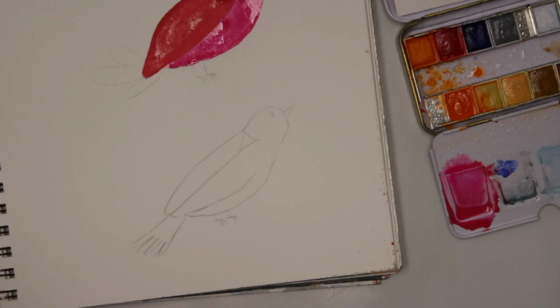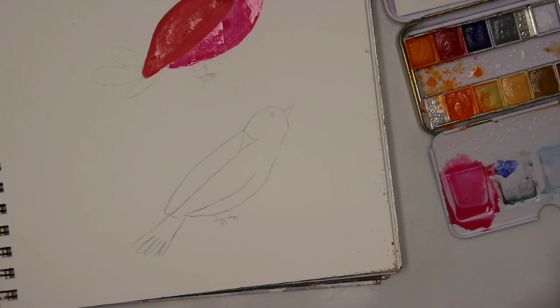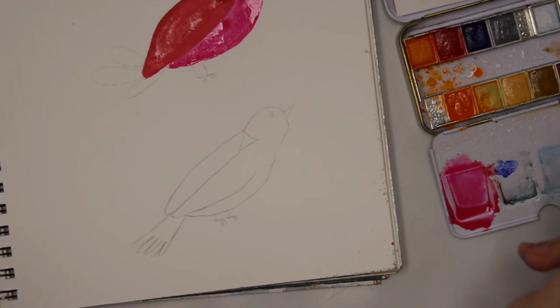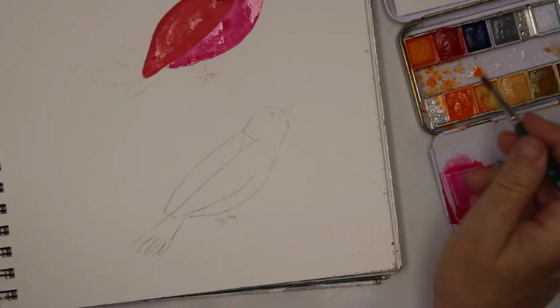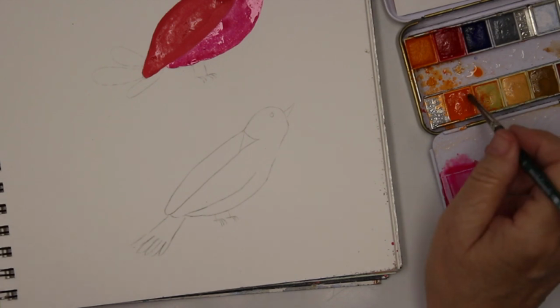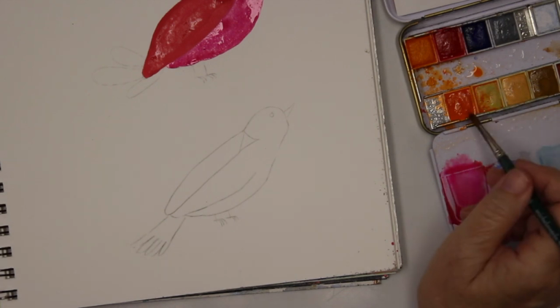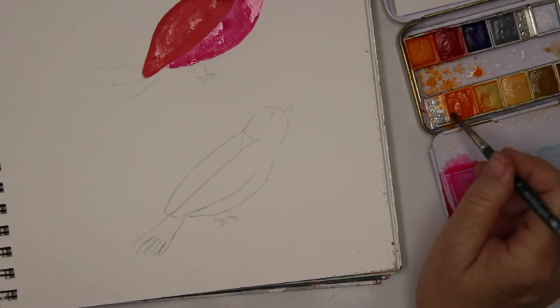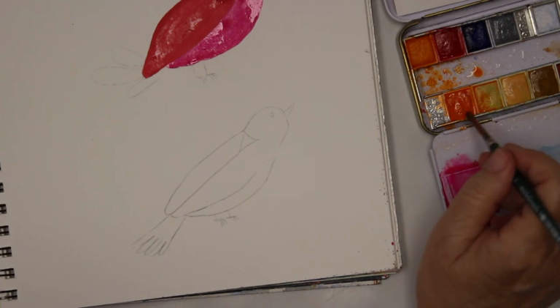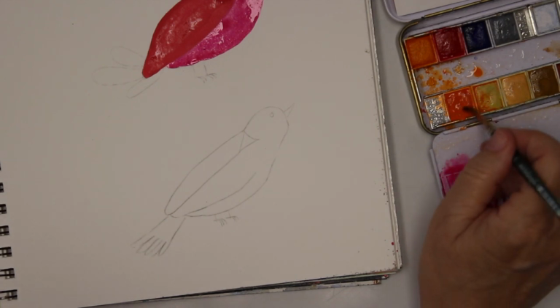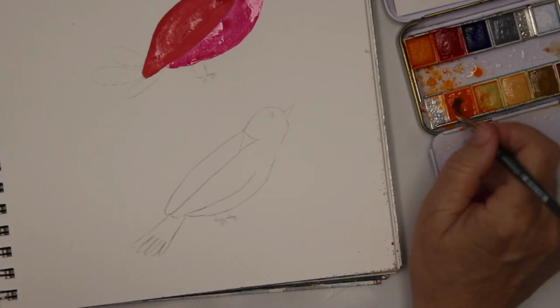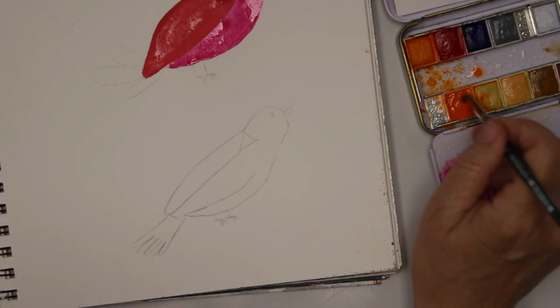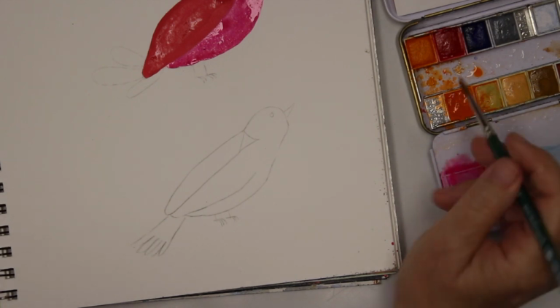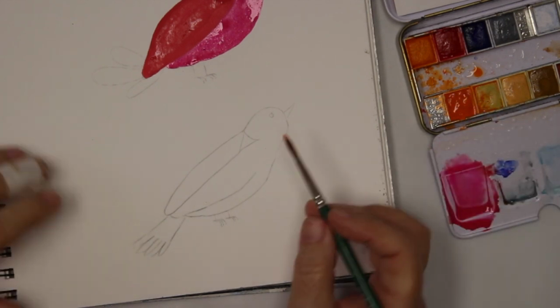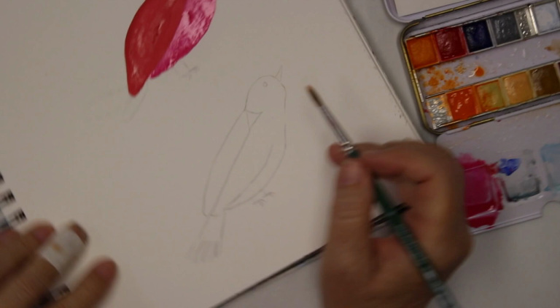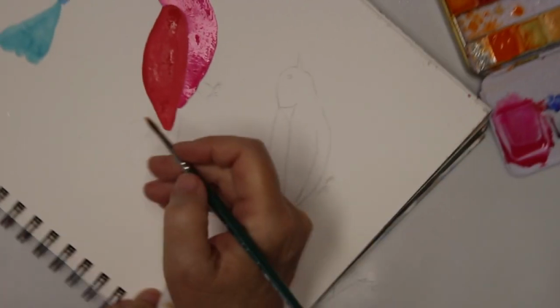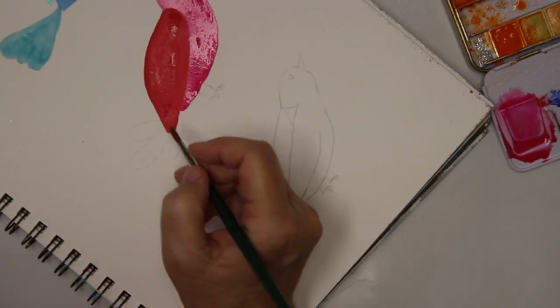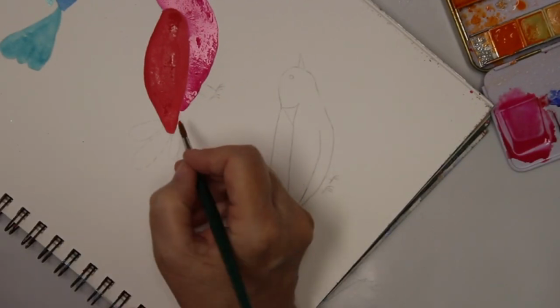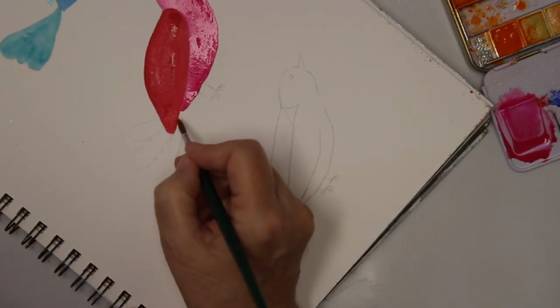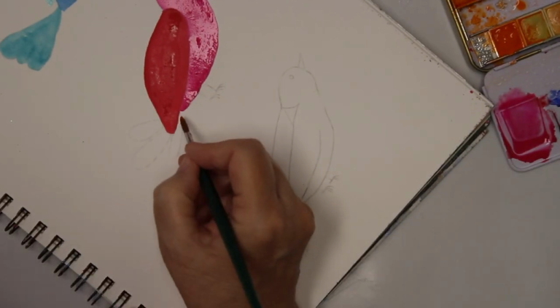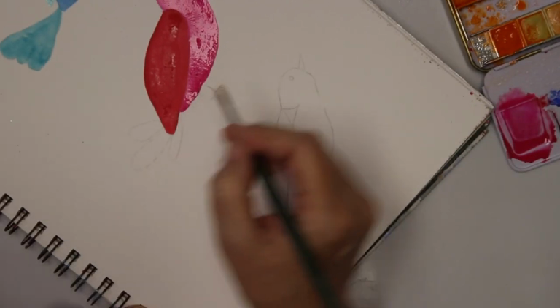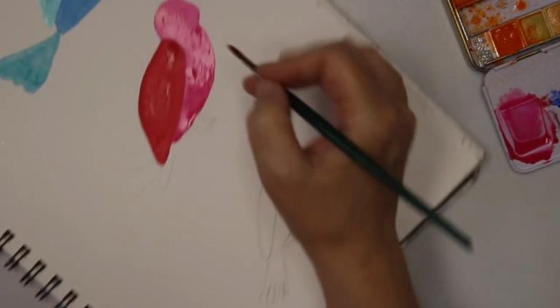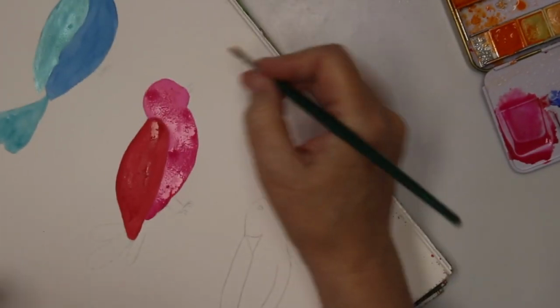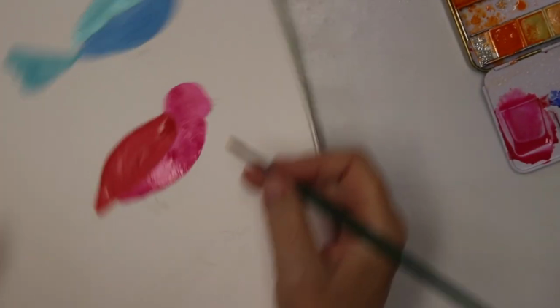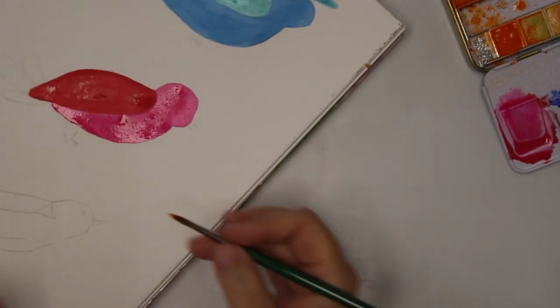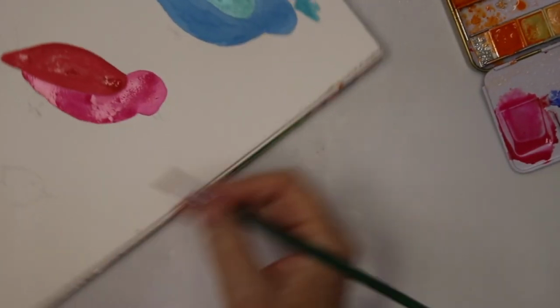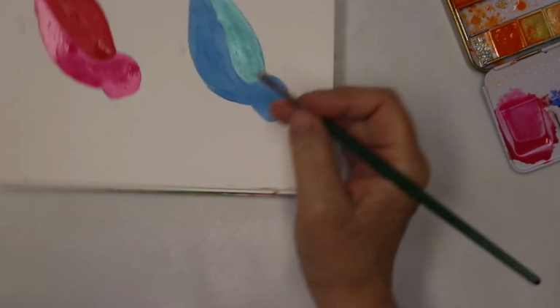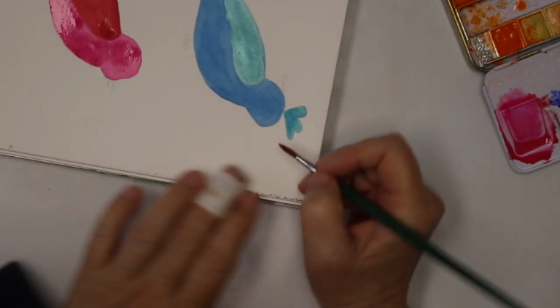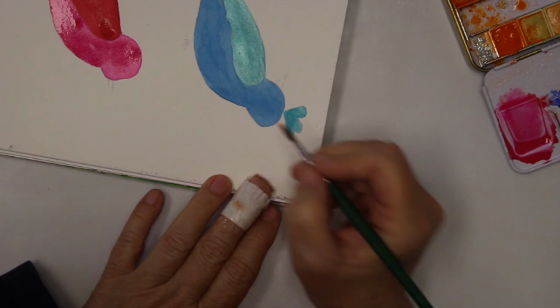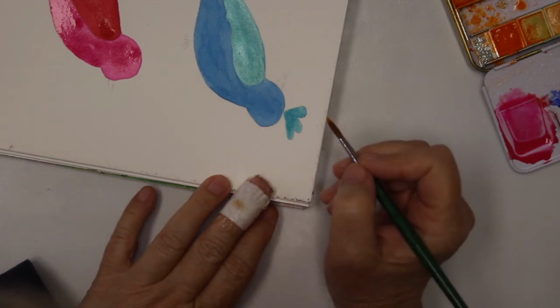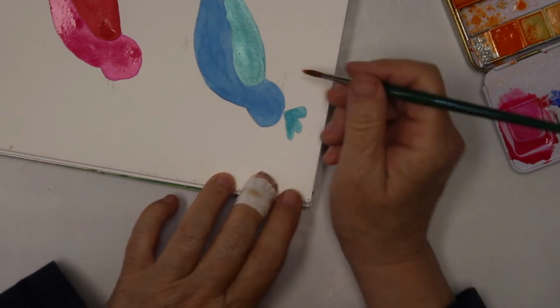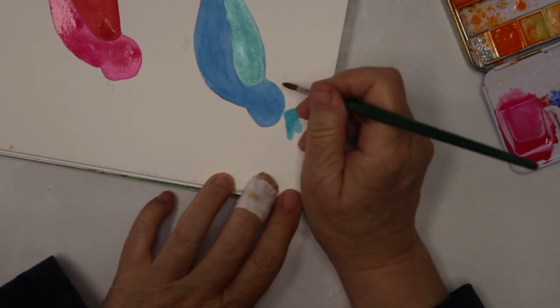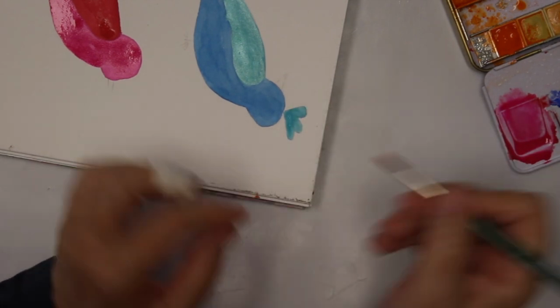I think I'm gonna go with some orange for the tail and the beaks.